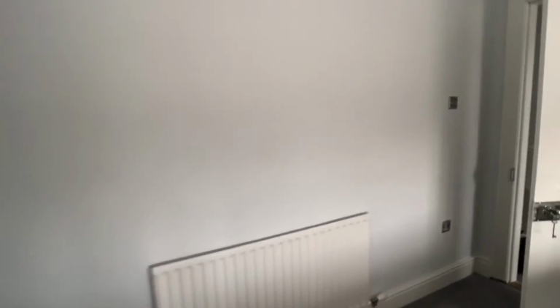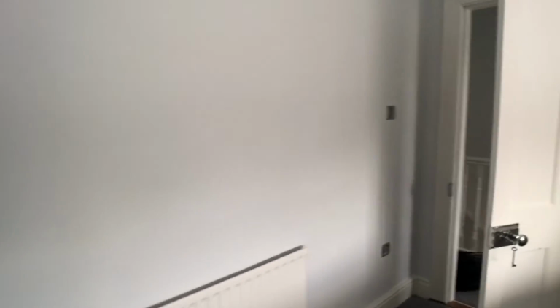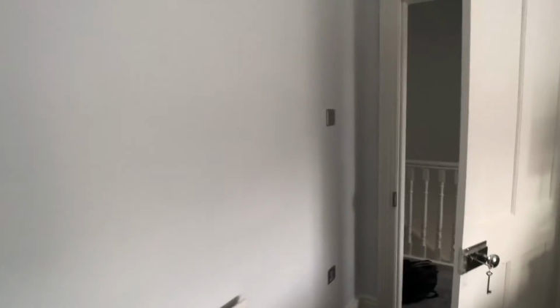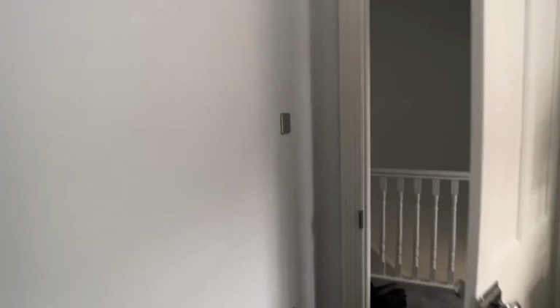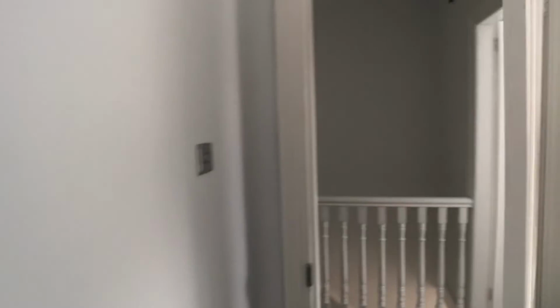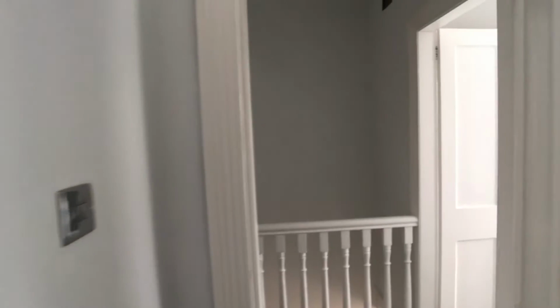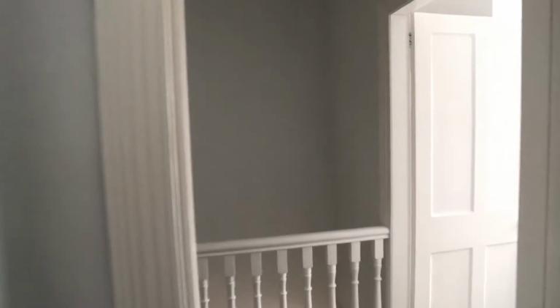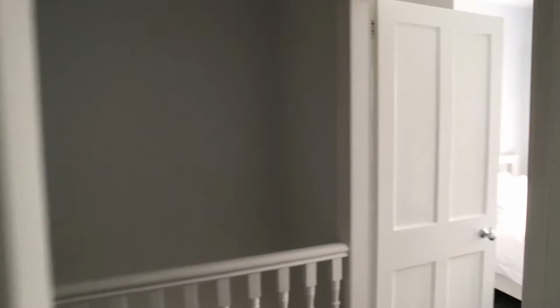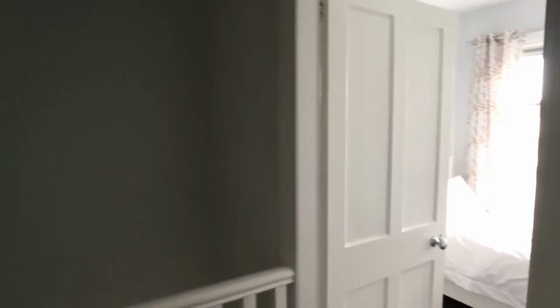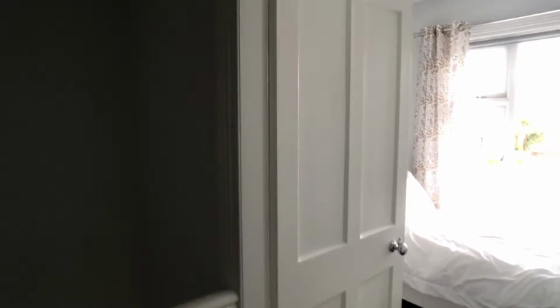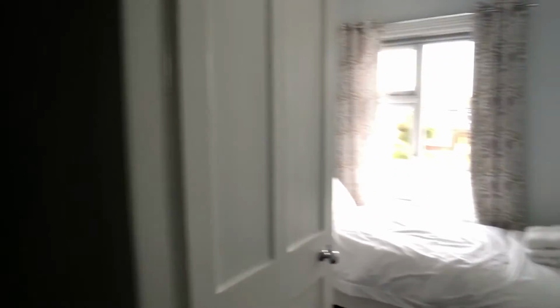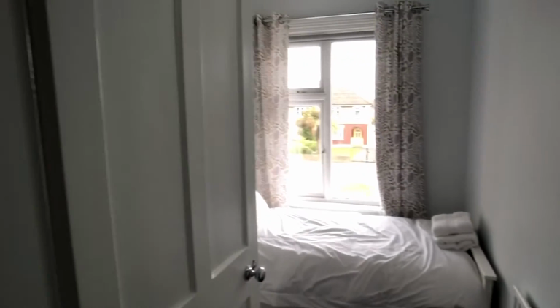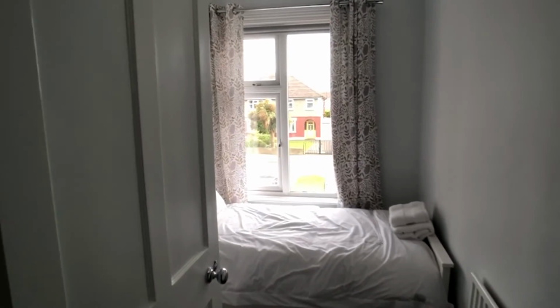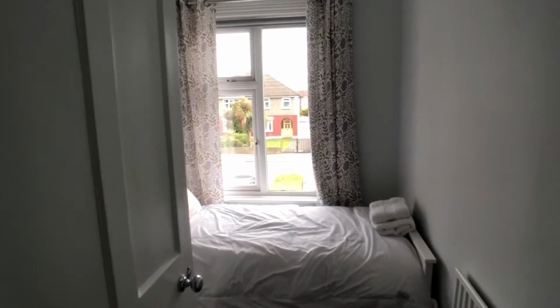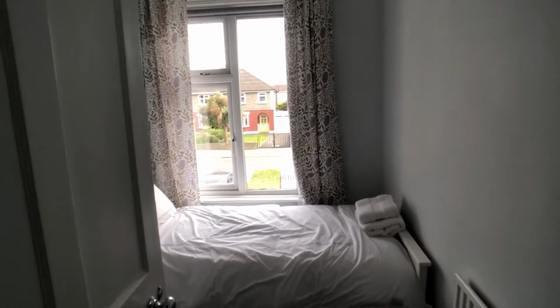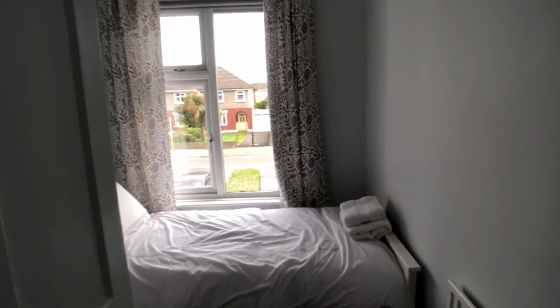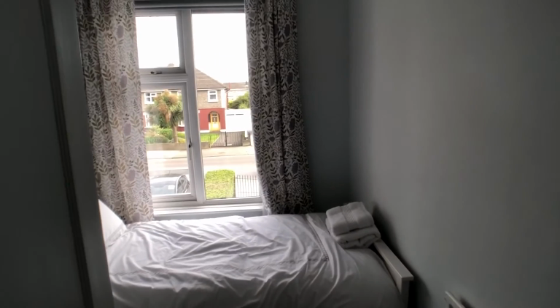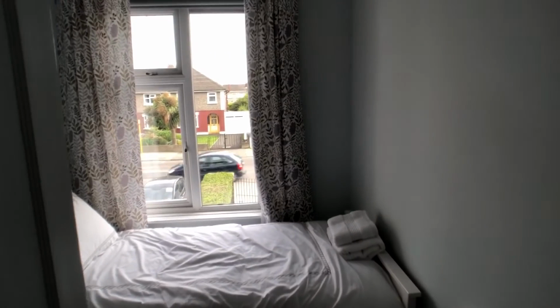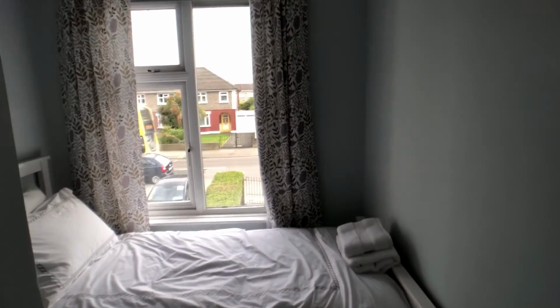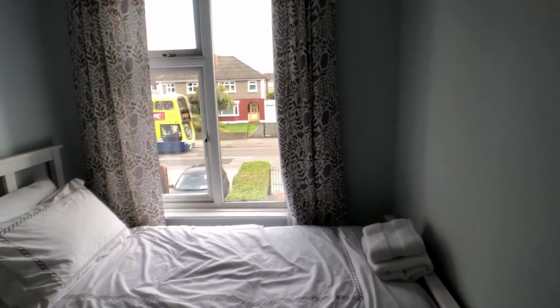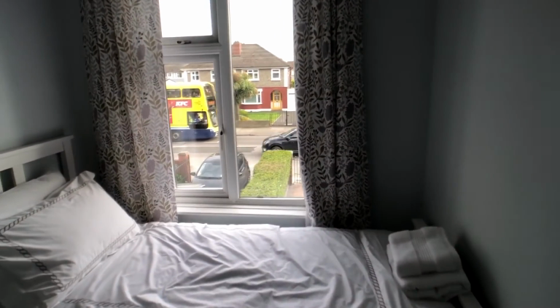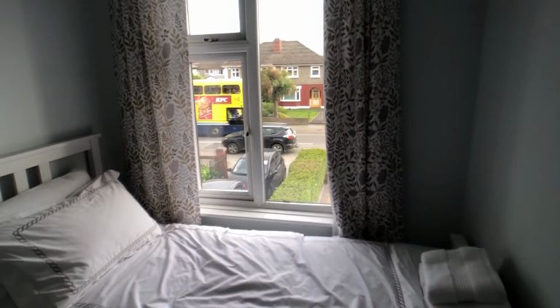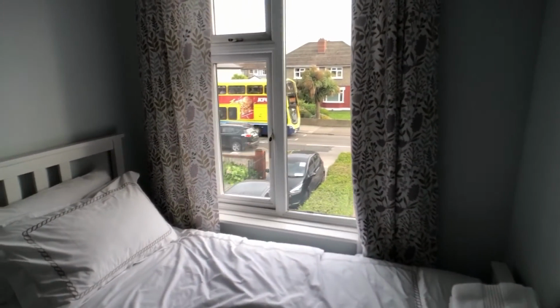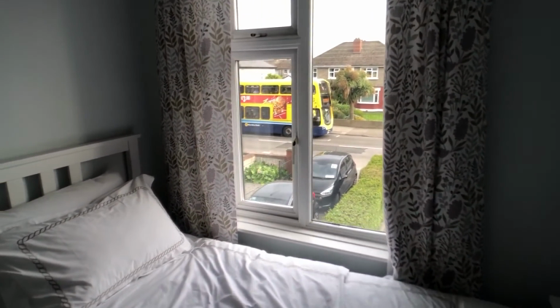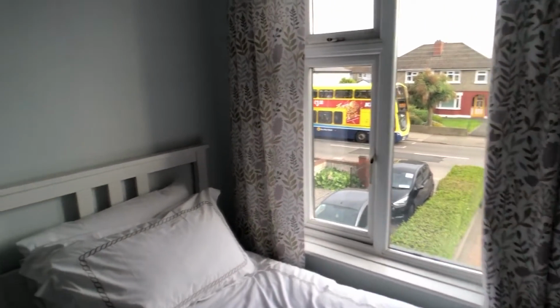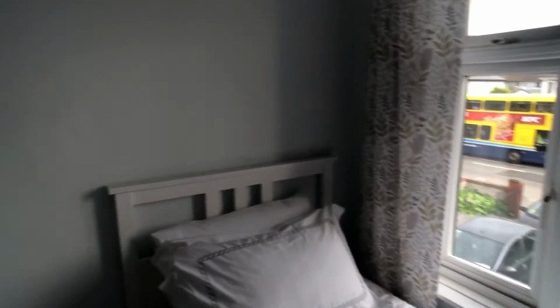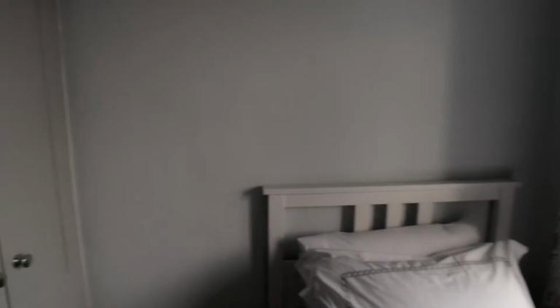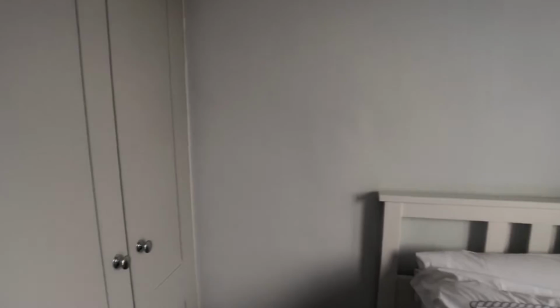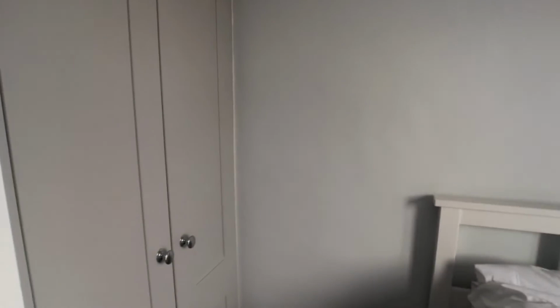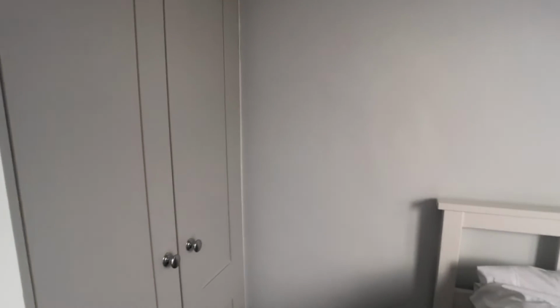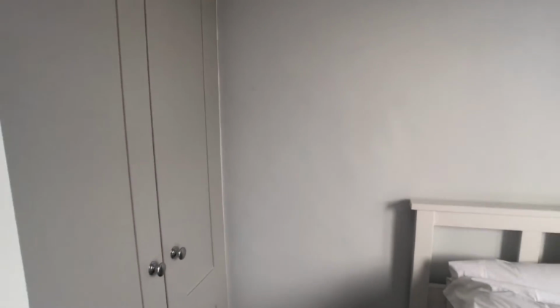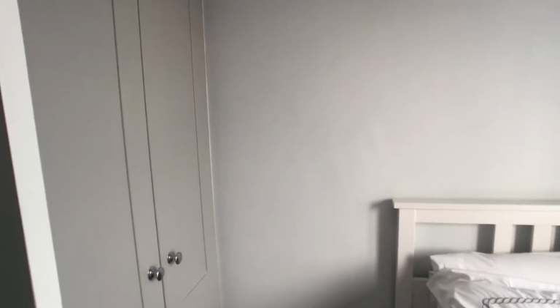Just beyond bedroom two at the end of the hallway we have a single room — this is bedroom three, with a single bed and a built-in wardrobe.